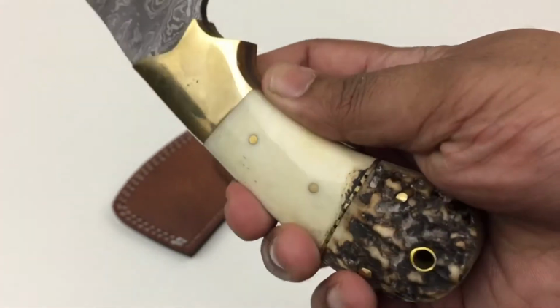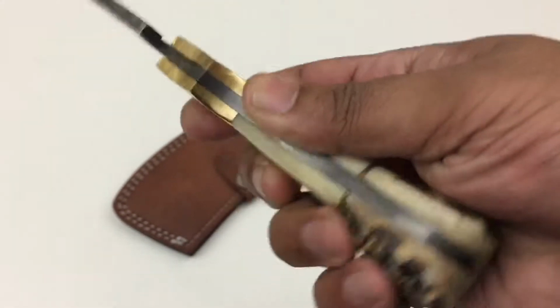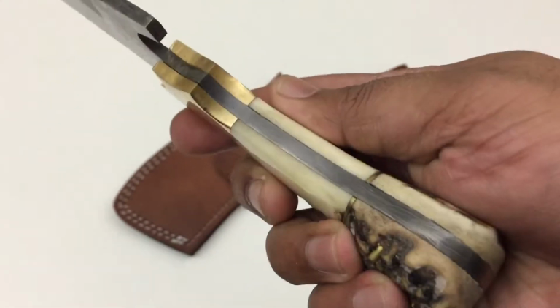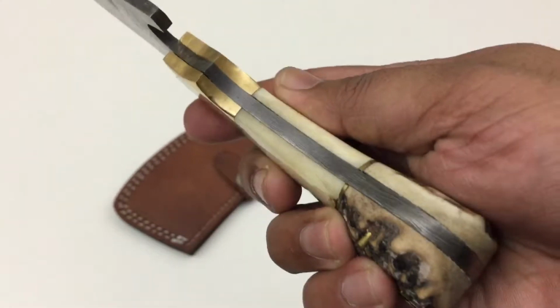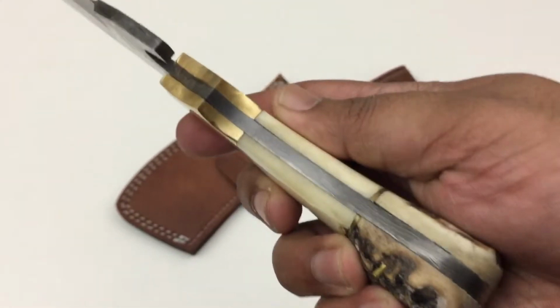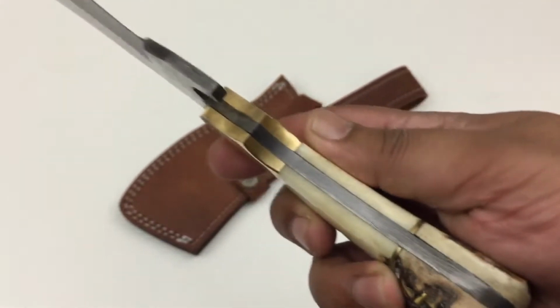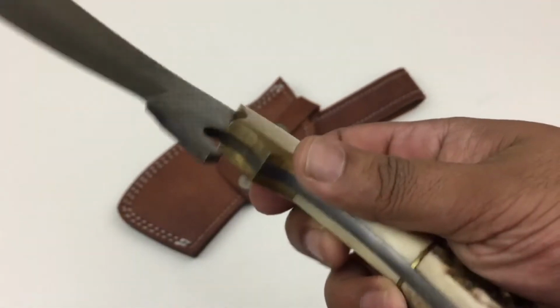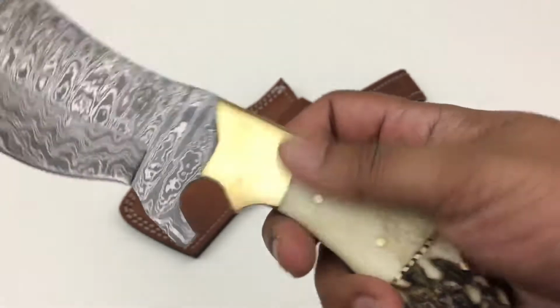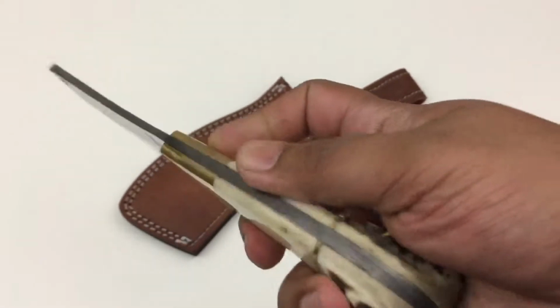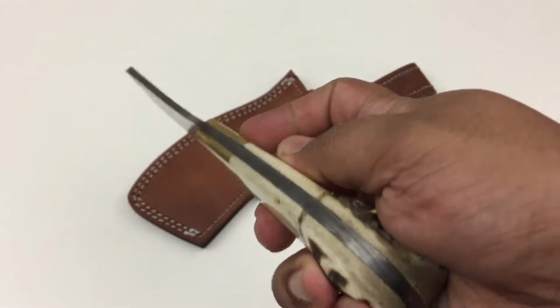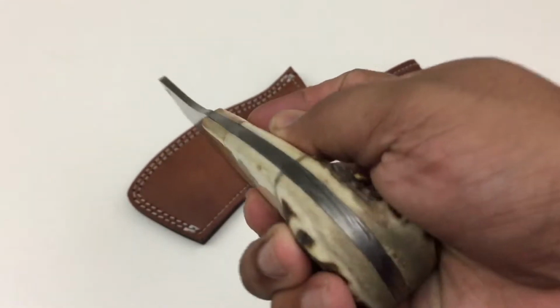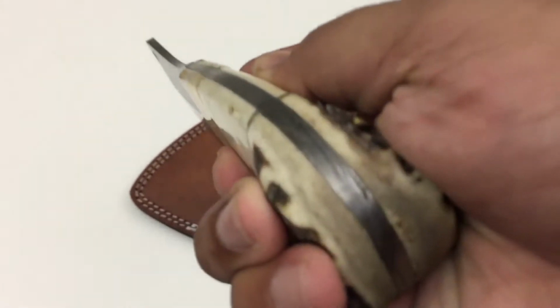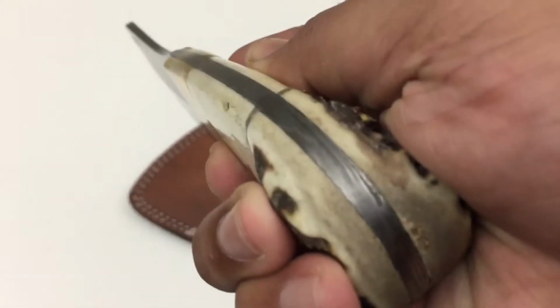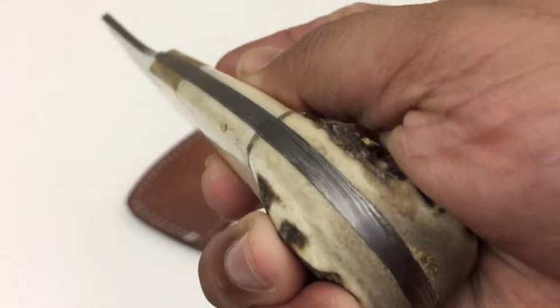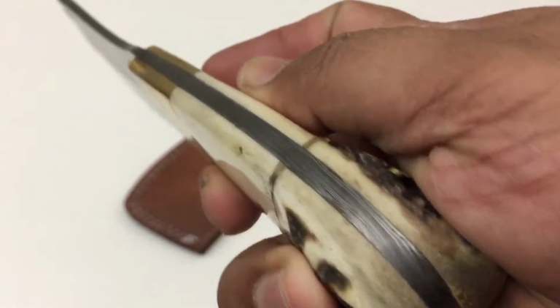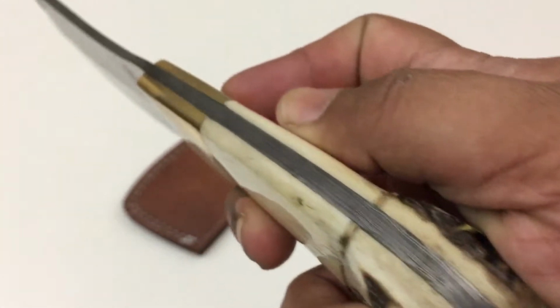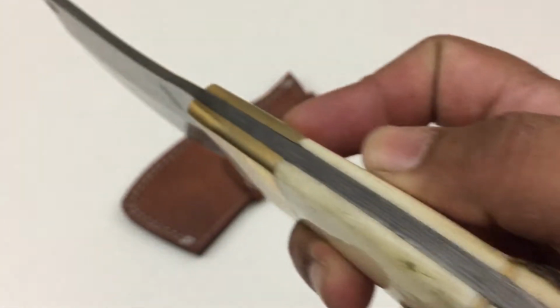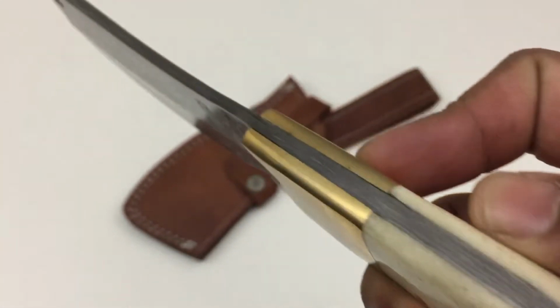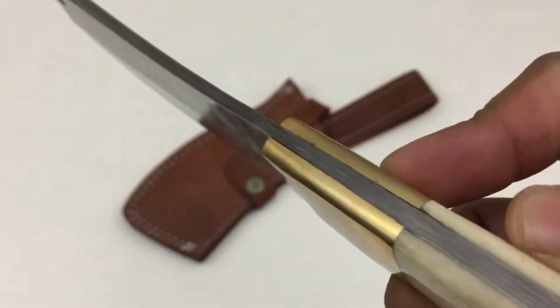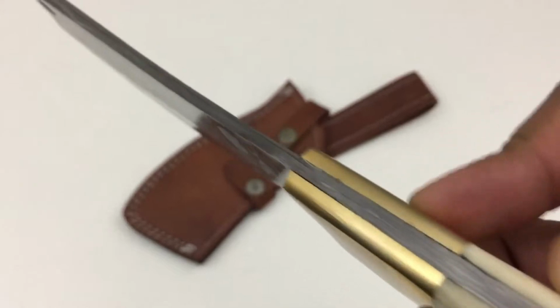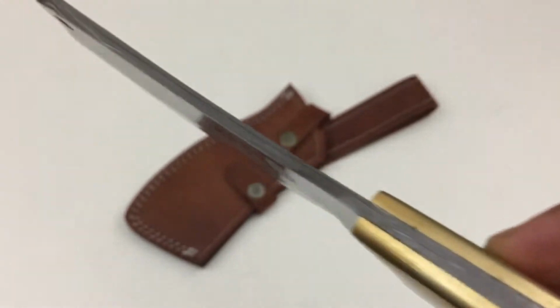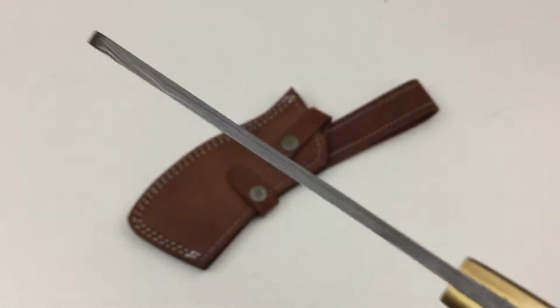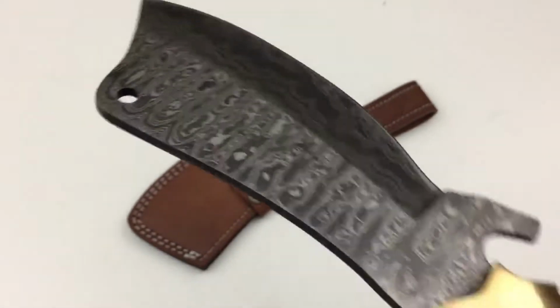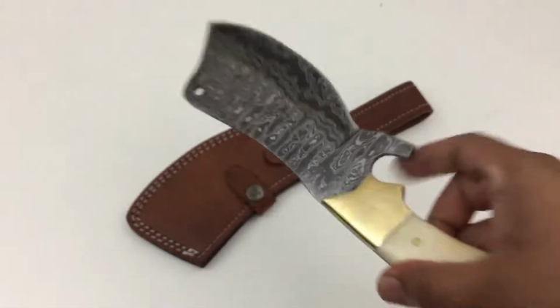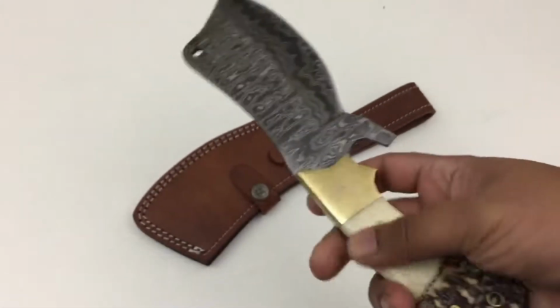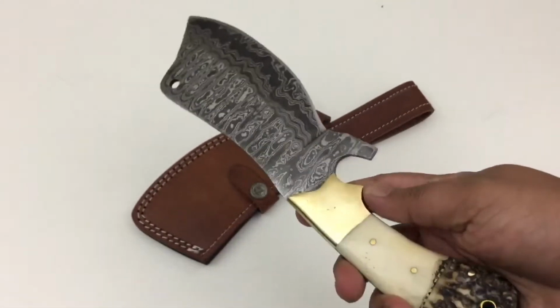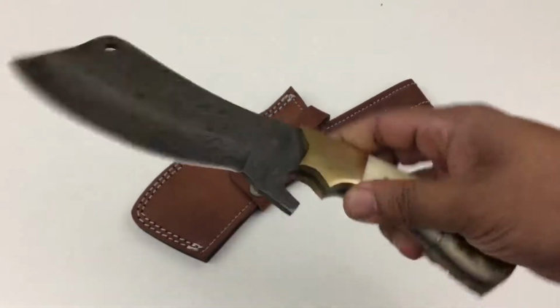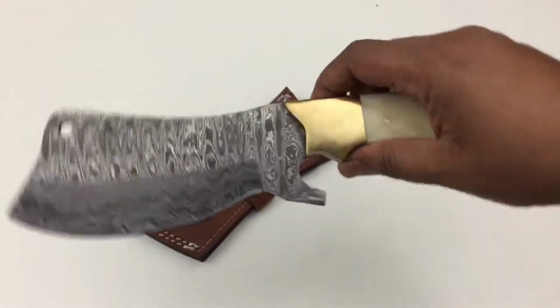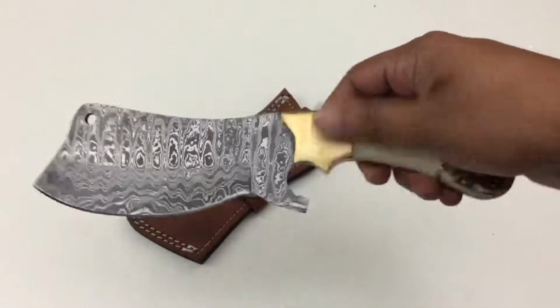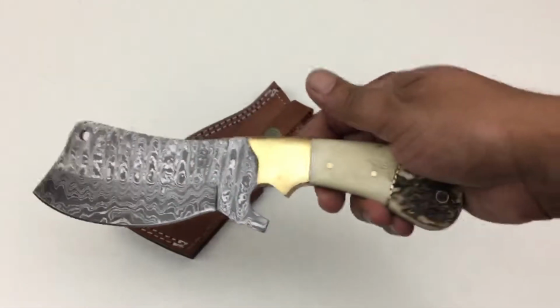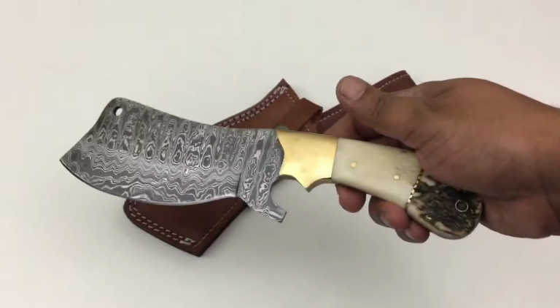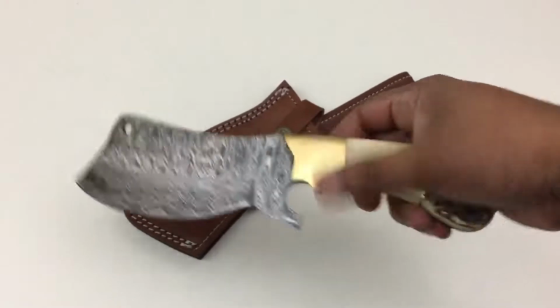It's a full tang with a brass bolster. Now, this cleaver is one of a kind — we only made one. It's a Christmas special, so whoever purchases it is going to get the exact same cleaver that you see in the video.